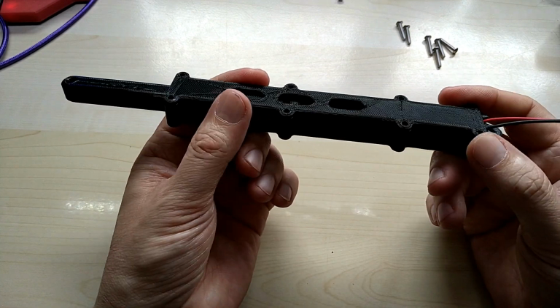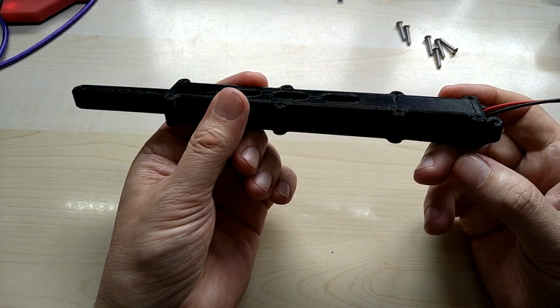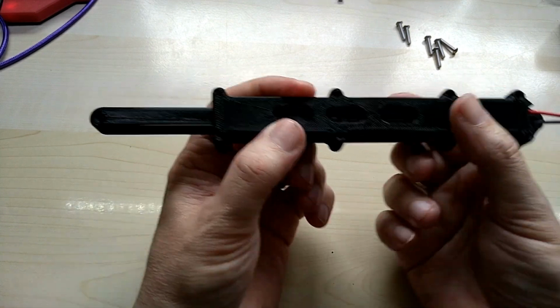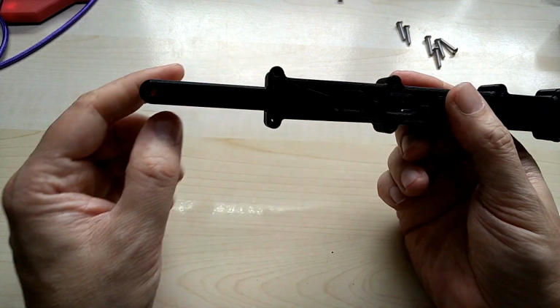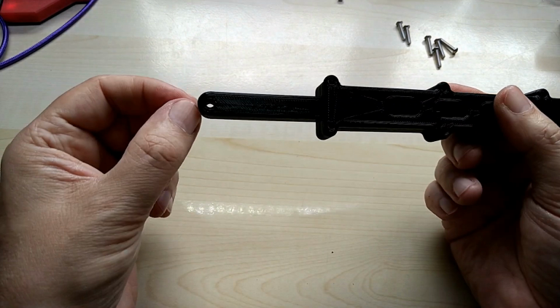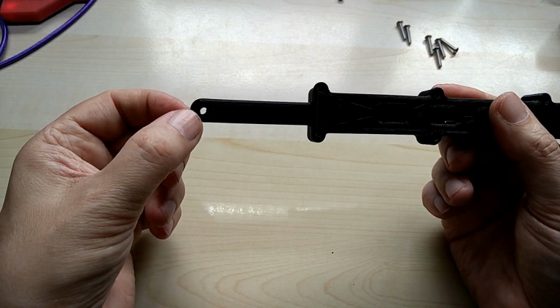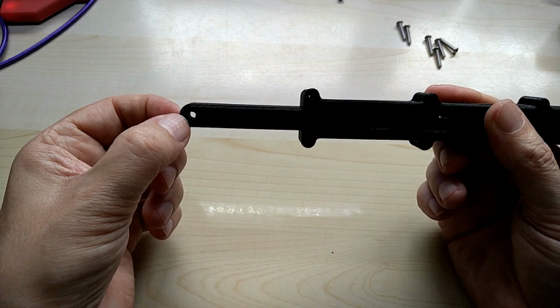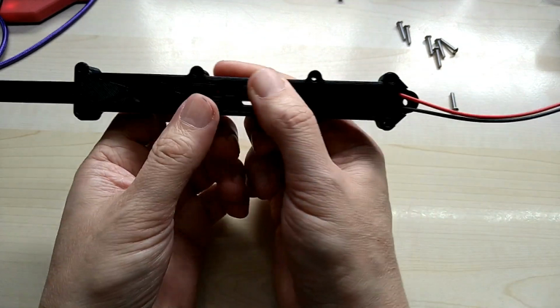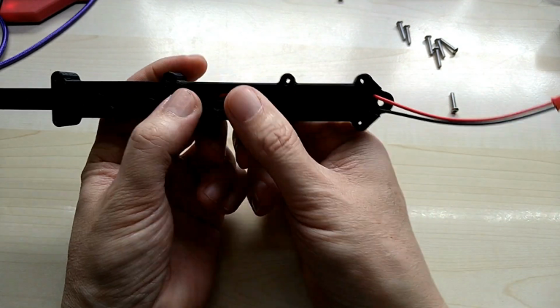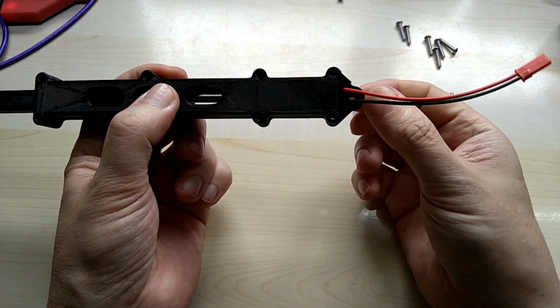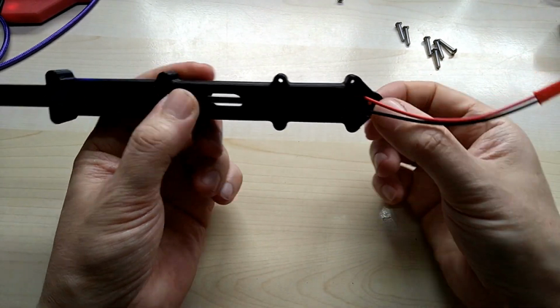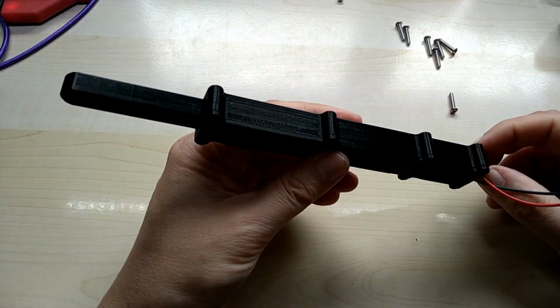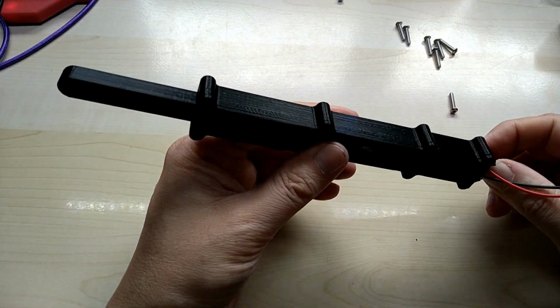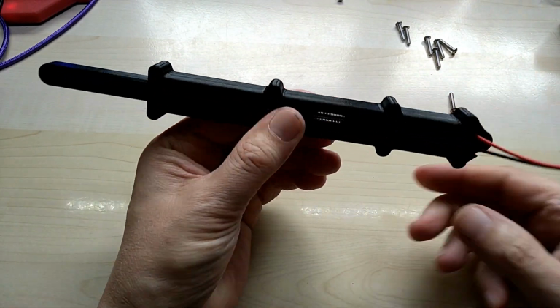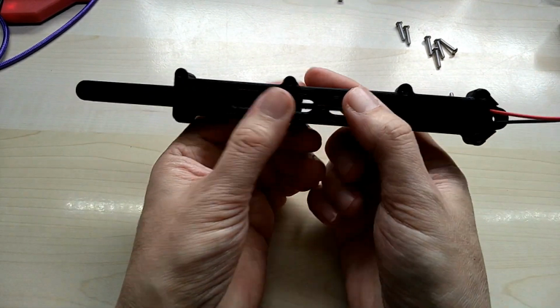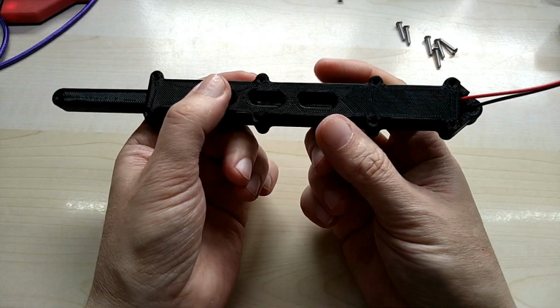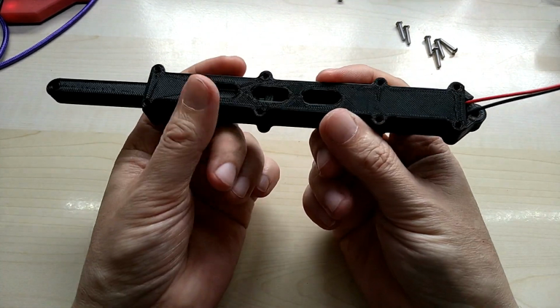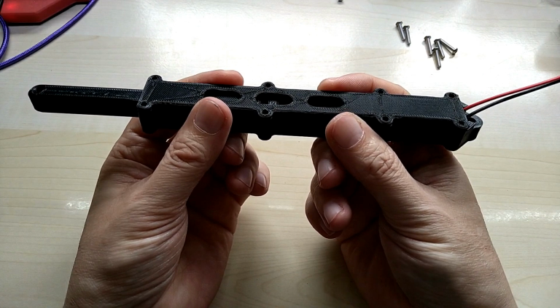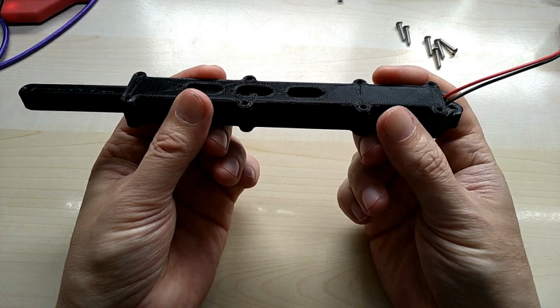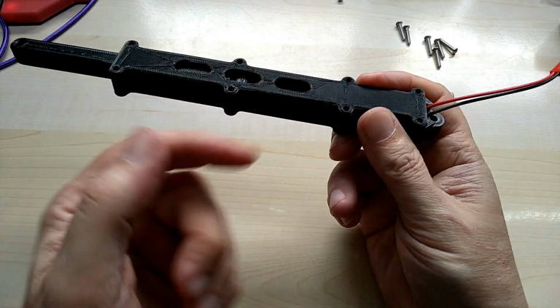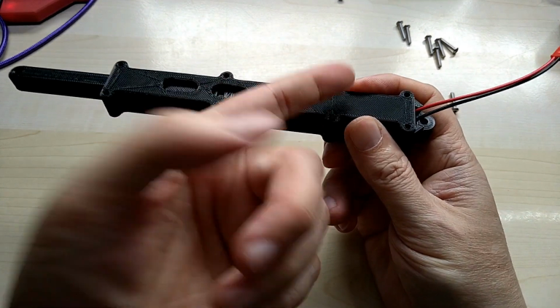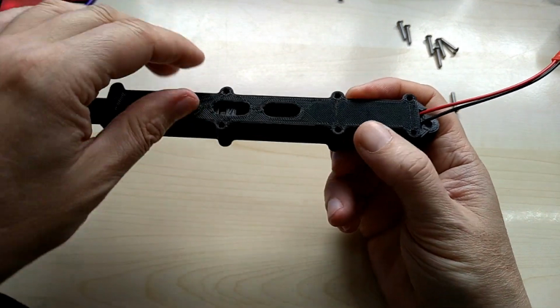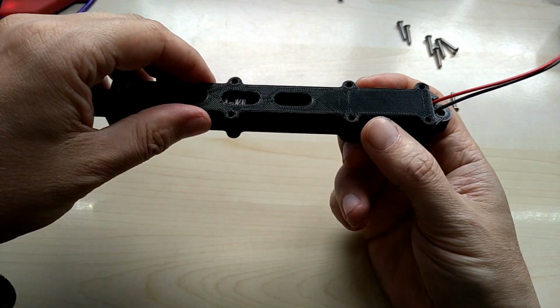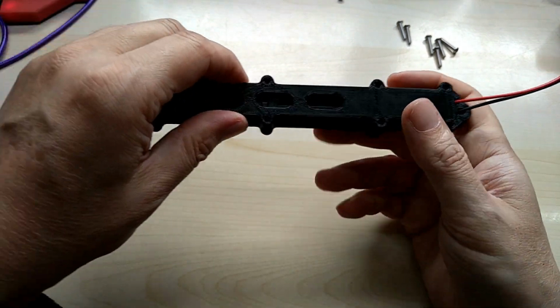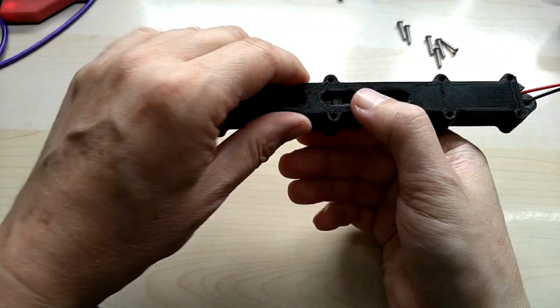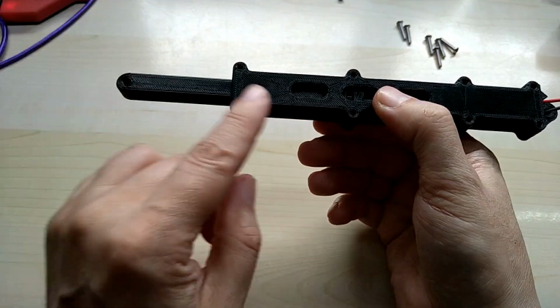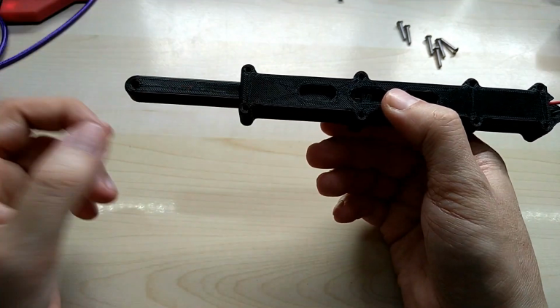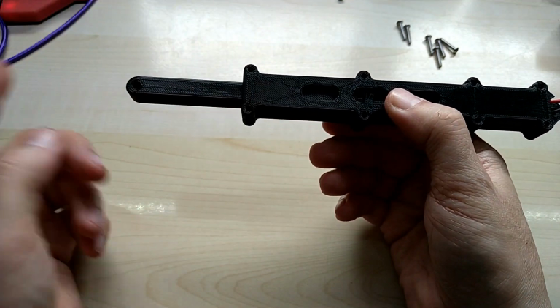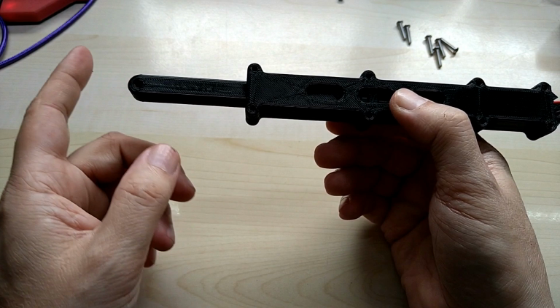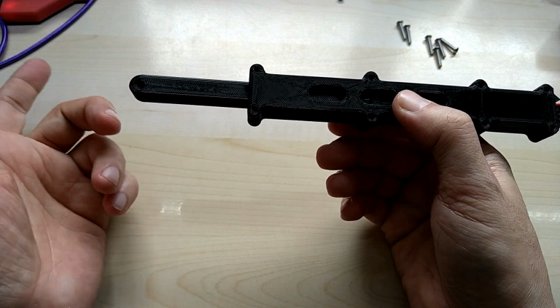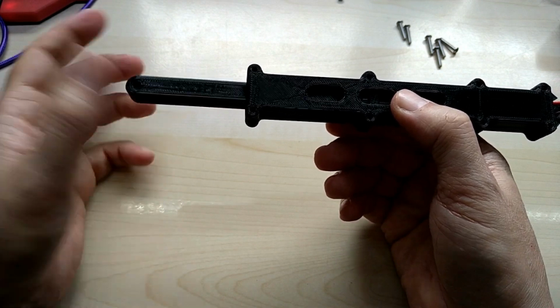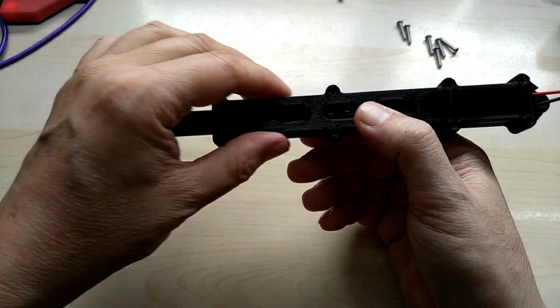It has mounting holes so you can mount it and push or pull whatever you need to. And as I said, depending on the motor, you'll have it faster with less torque or slower with more torque.